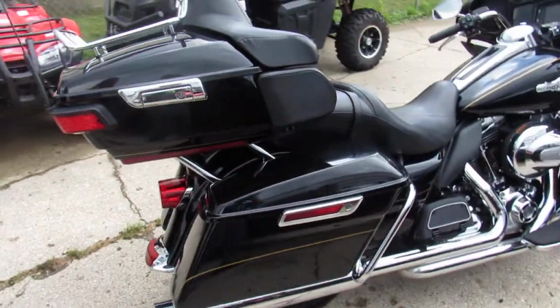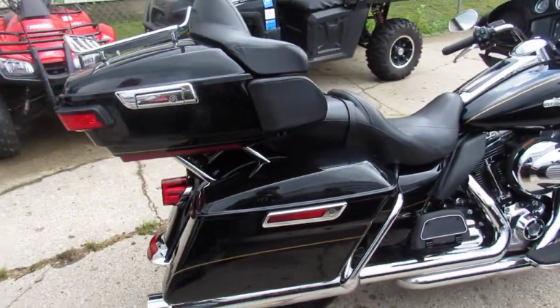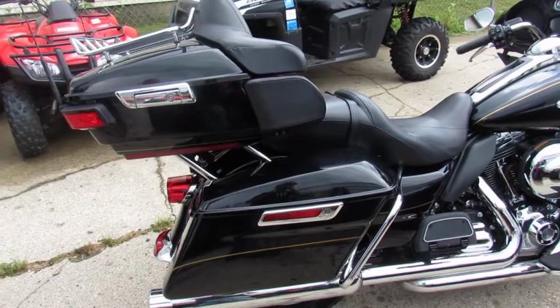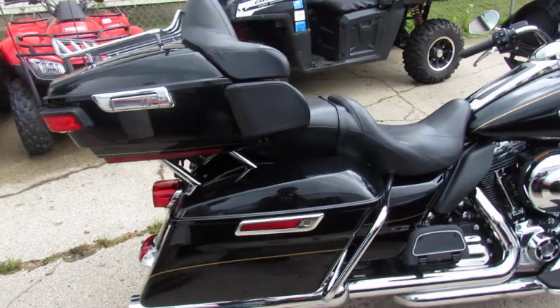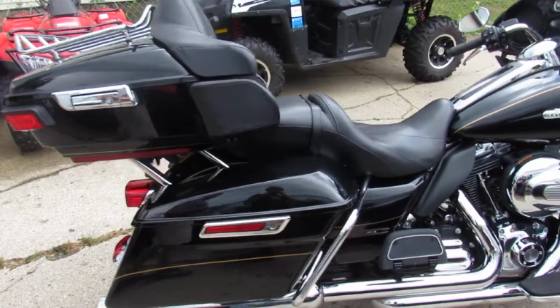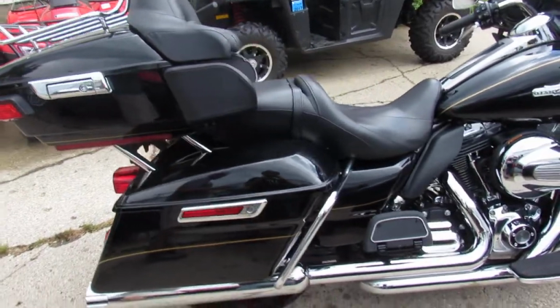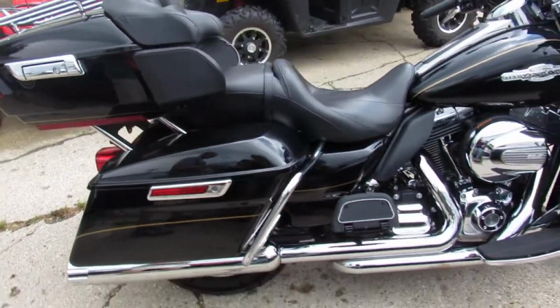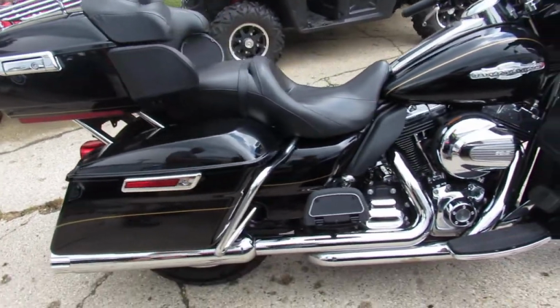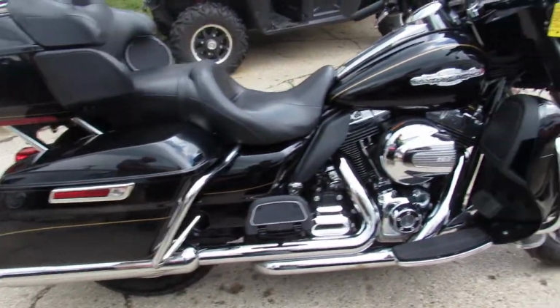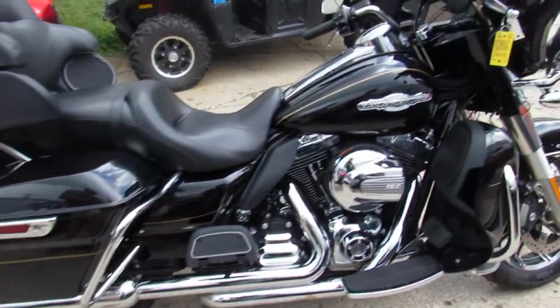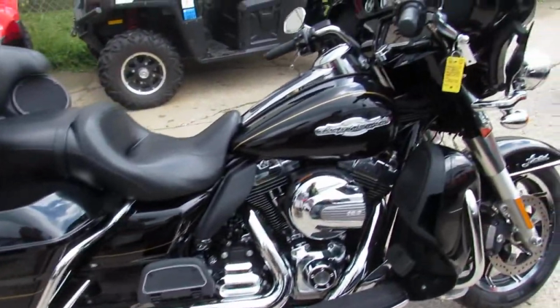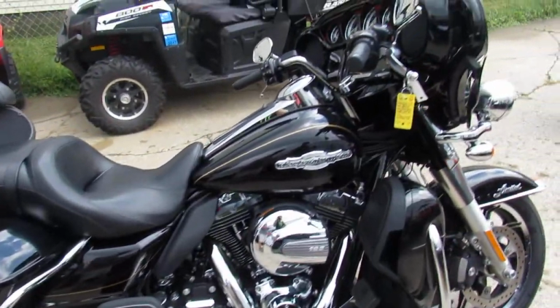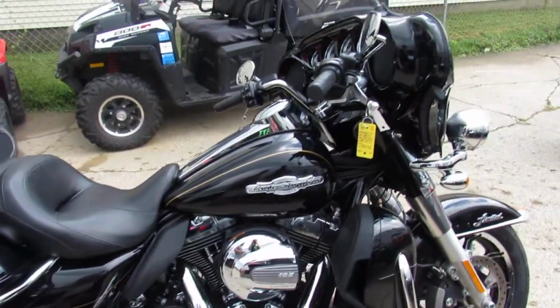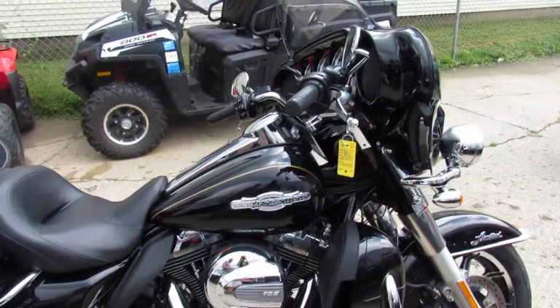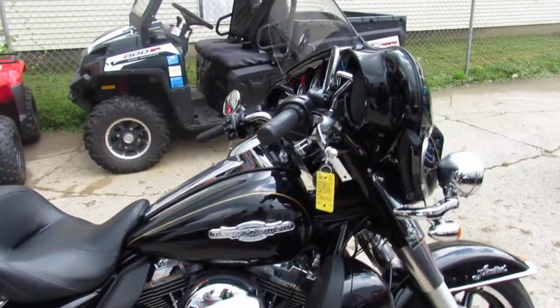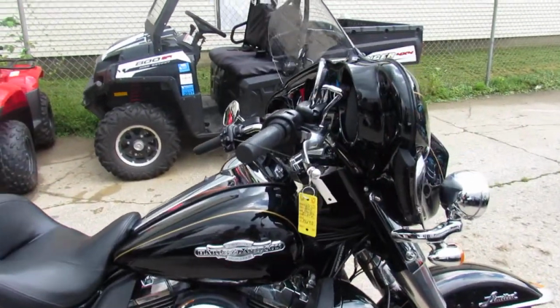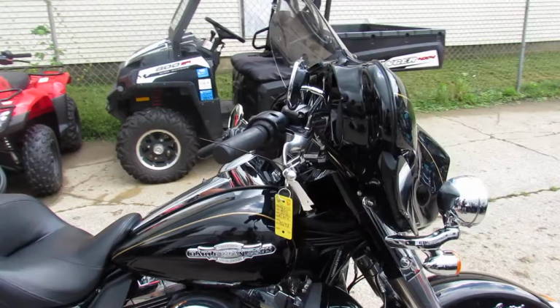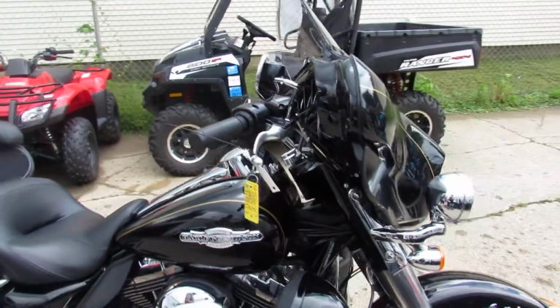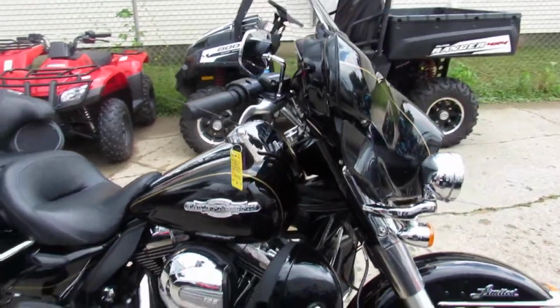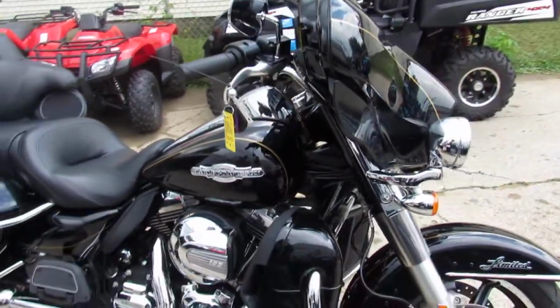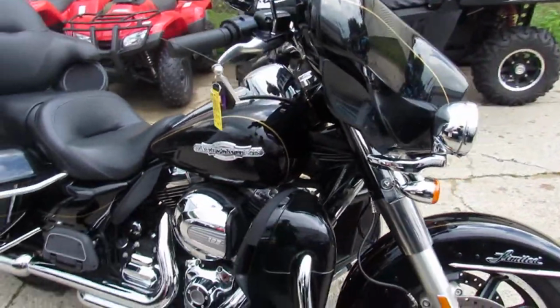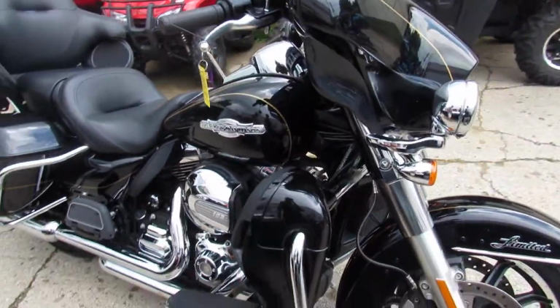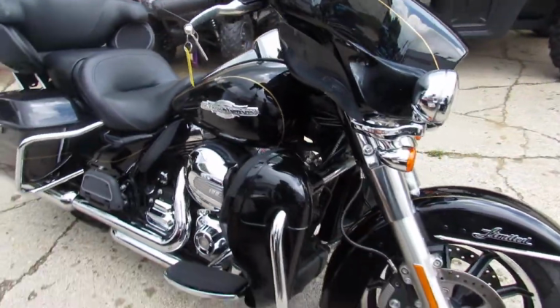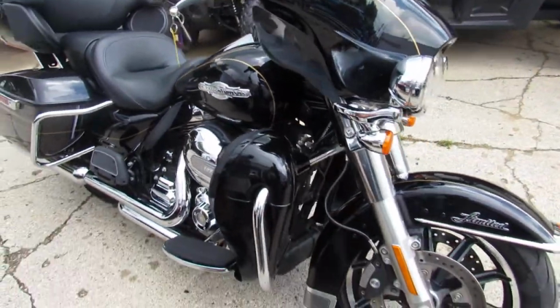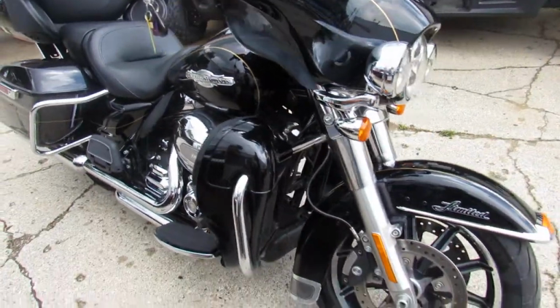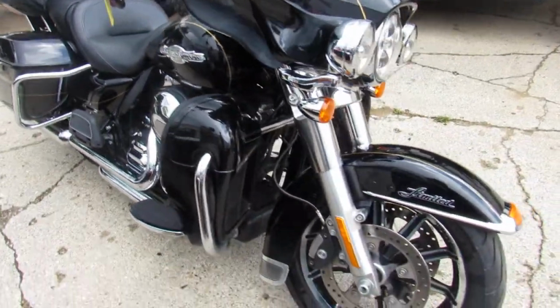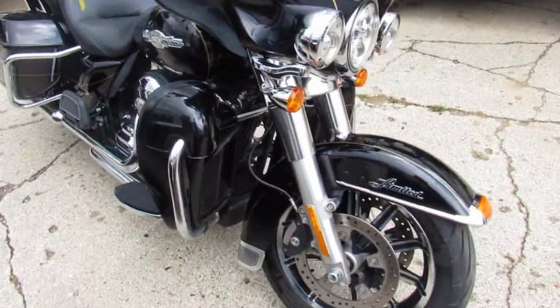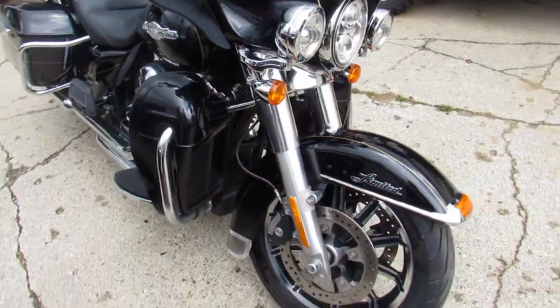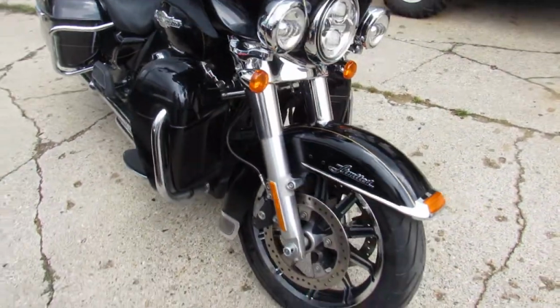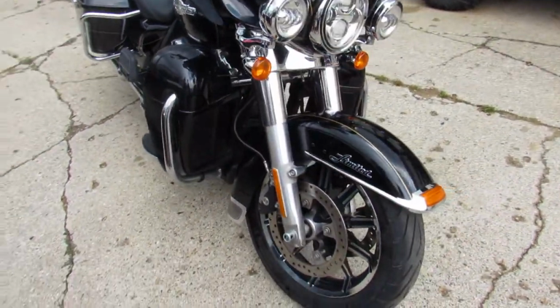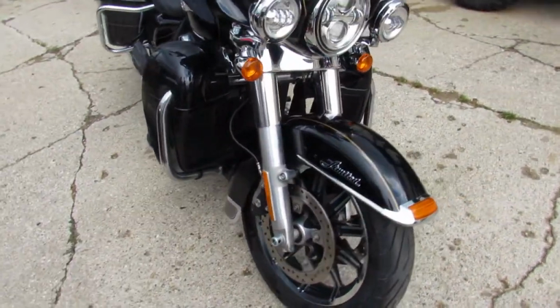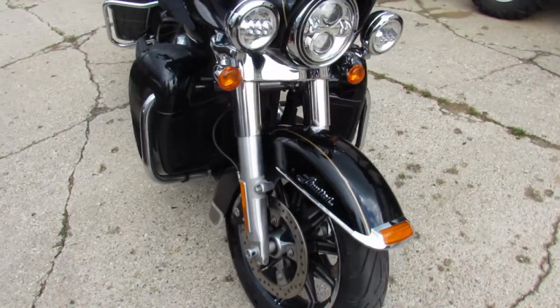As you guys can see in the video, this is one nice clean bike — has a big 103 in it. It's a good-looking bike, all the fluids have been changed, this thing's been inspected. It's ready to ride, you guys can't go wrong.